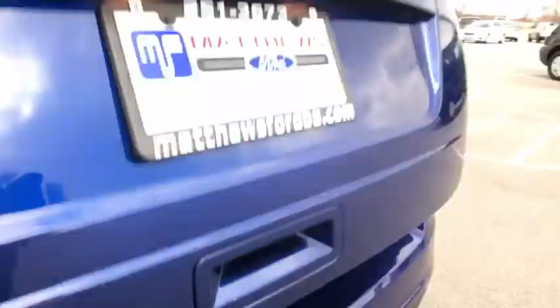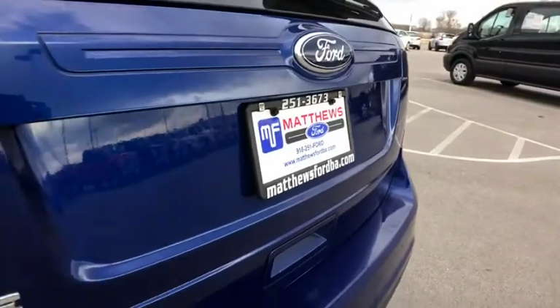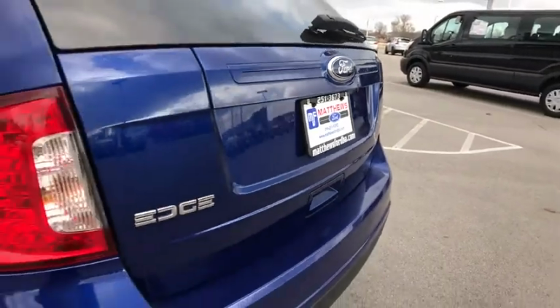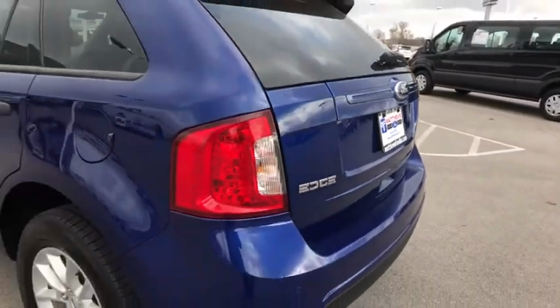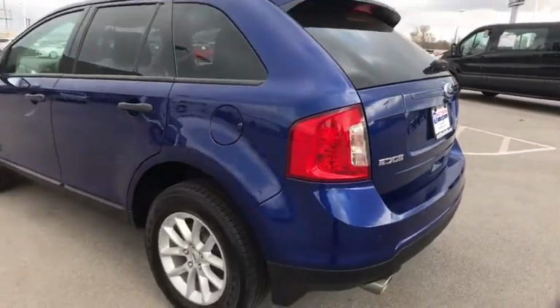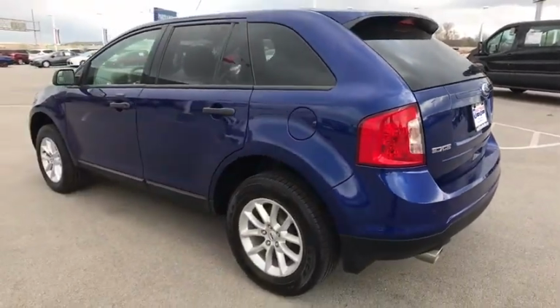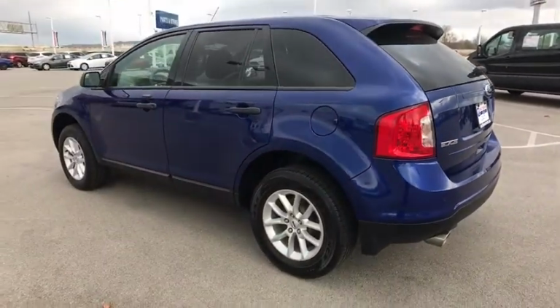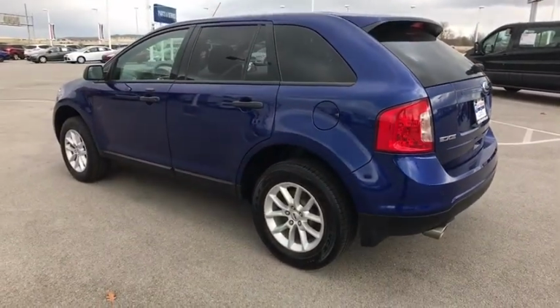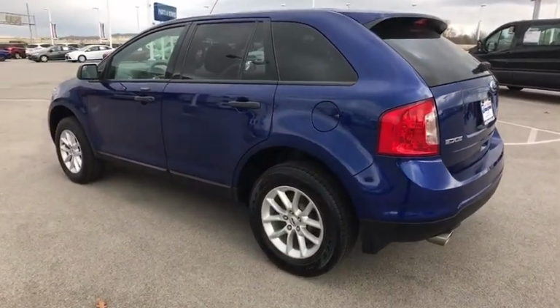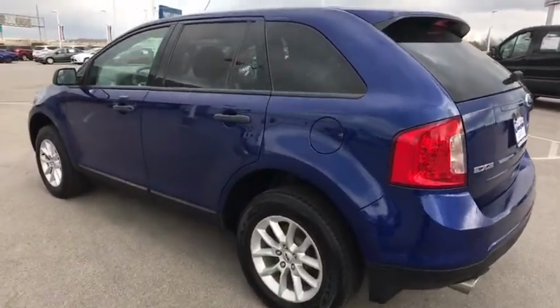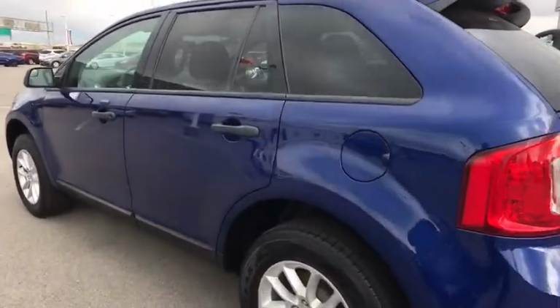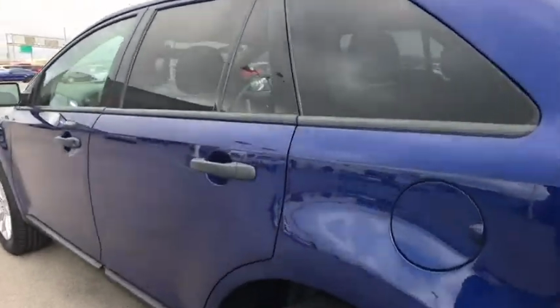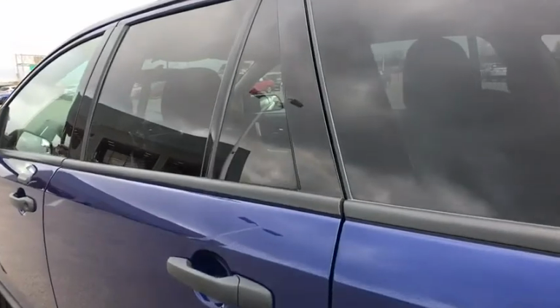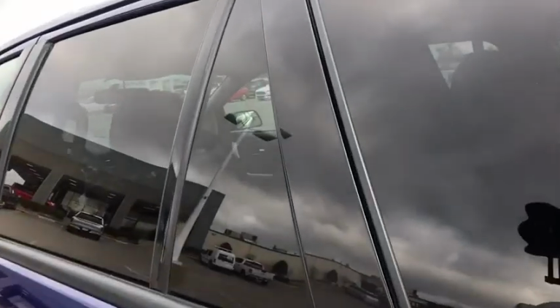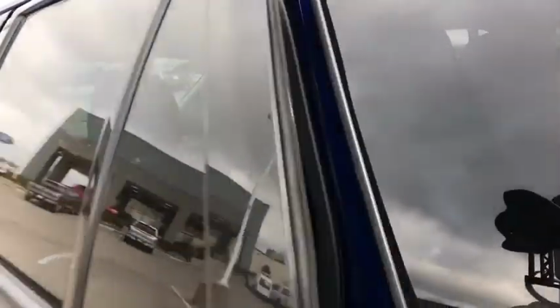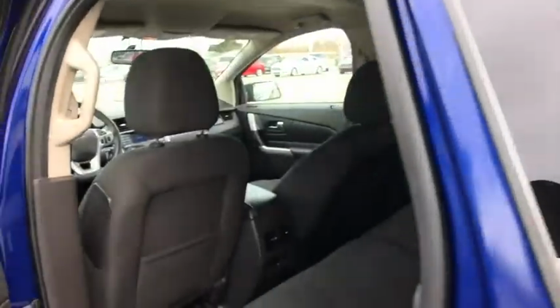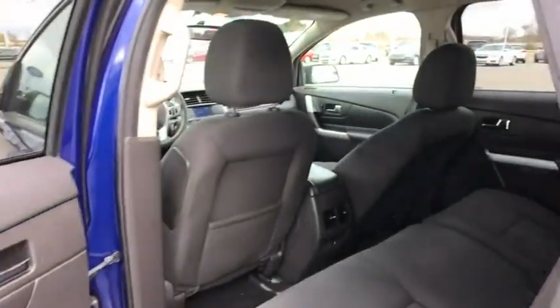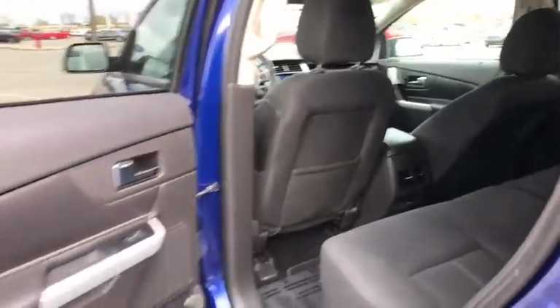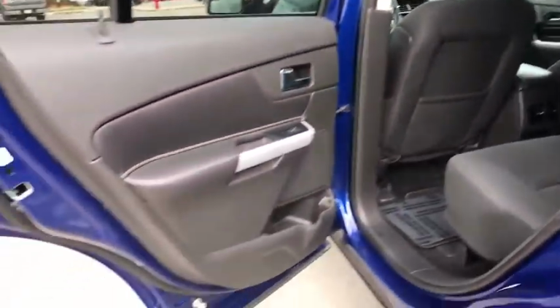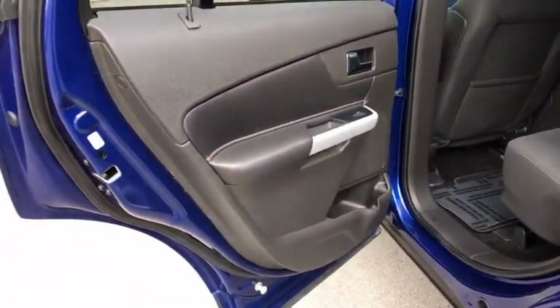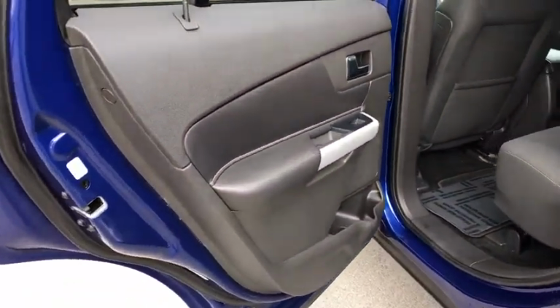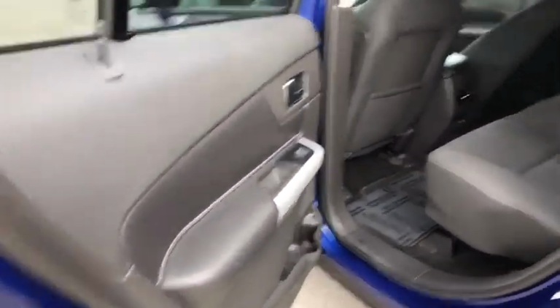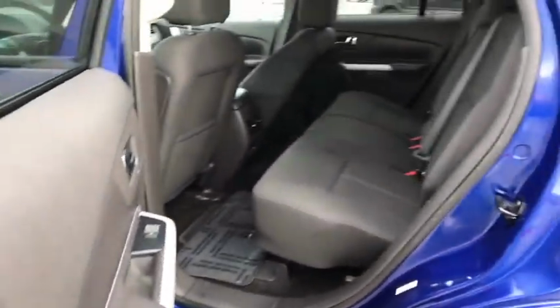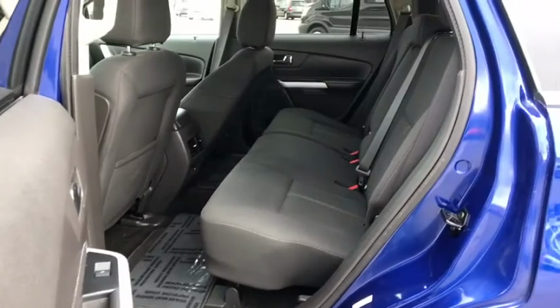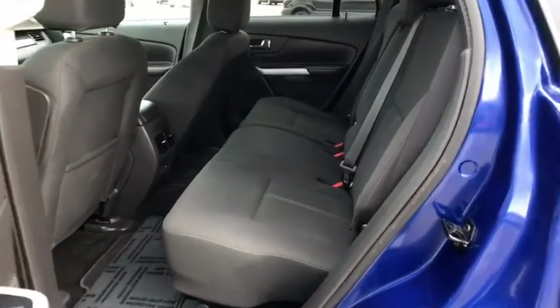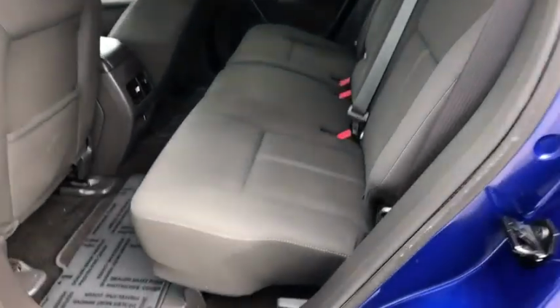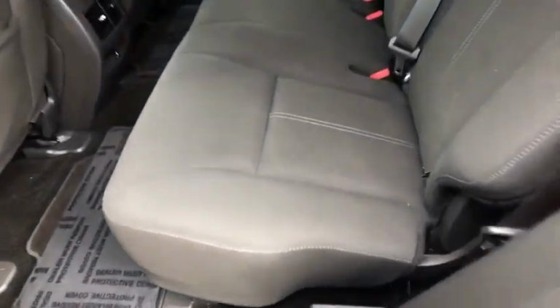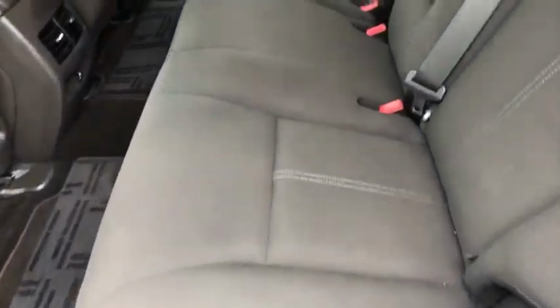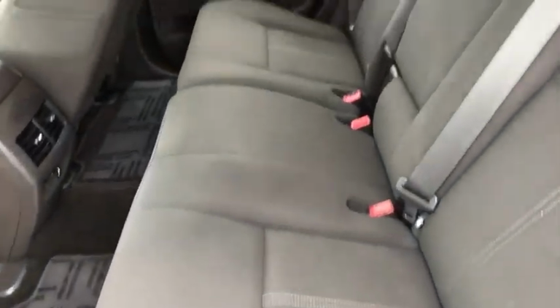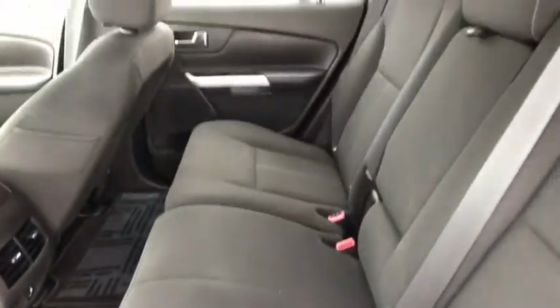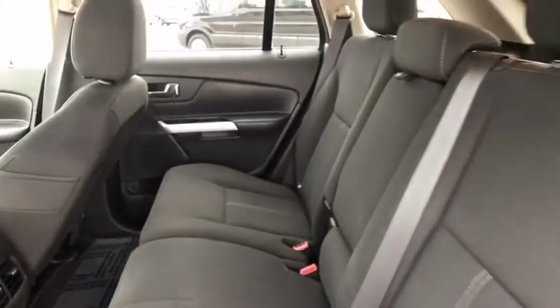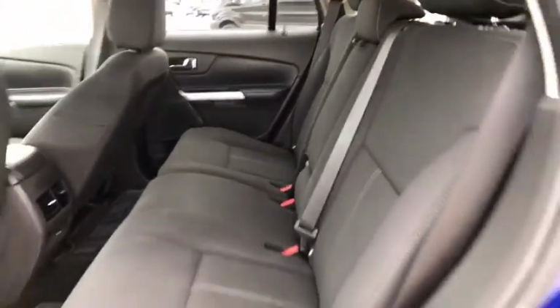Front wheel drive. Rear defrost. AM FM stereo radio. CD player. MP3 player. Power door locks. Power windows. Passenger airbag. This vehicle is Carfax certified one owner and qualifies for Carfax buyback guarantee.